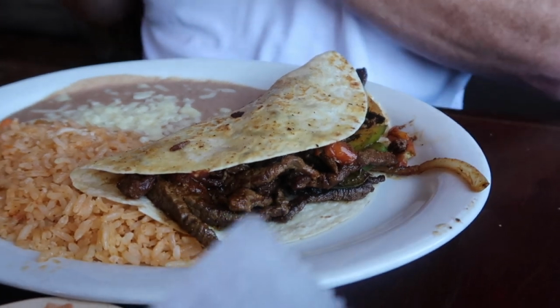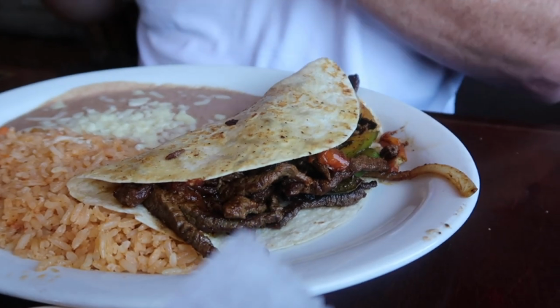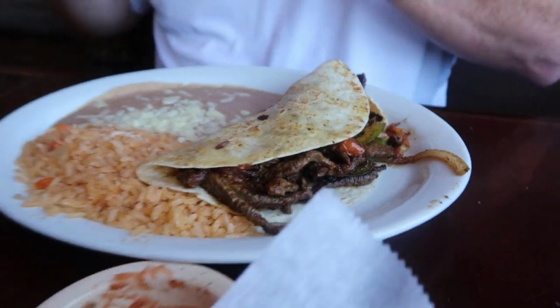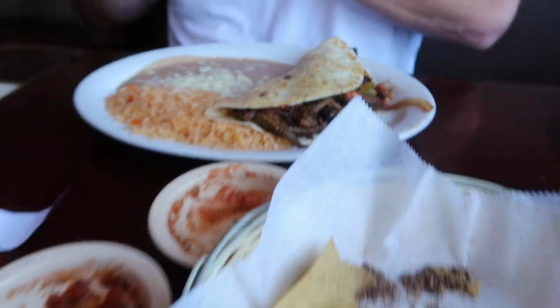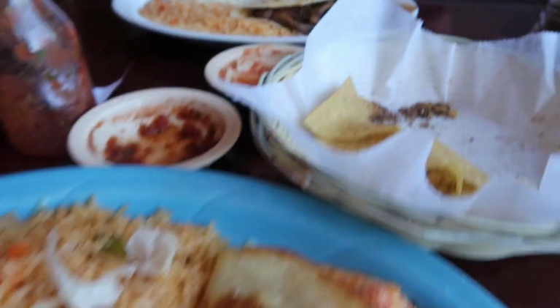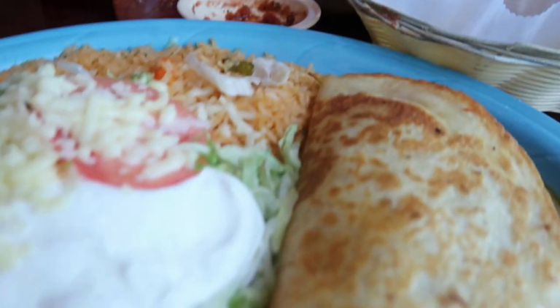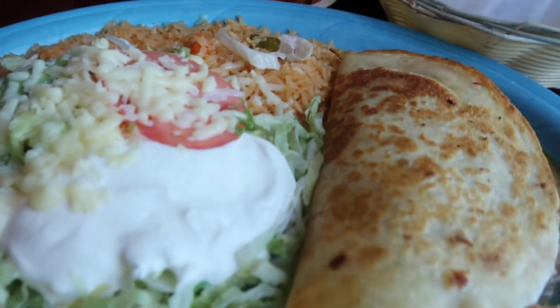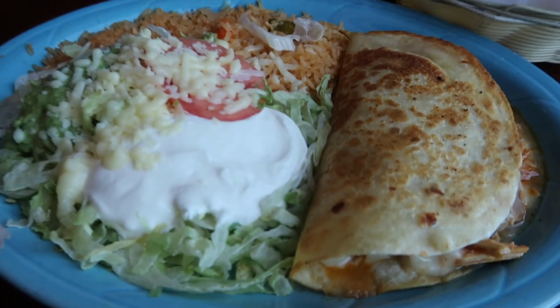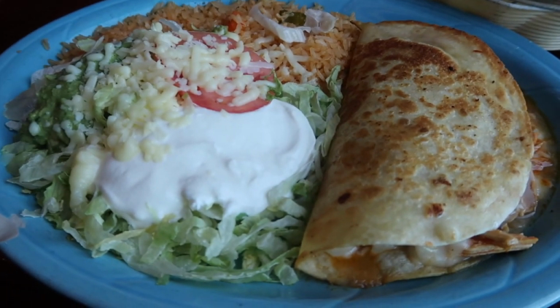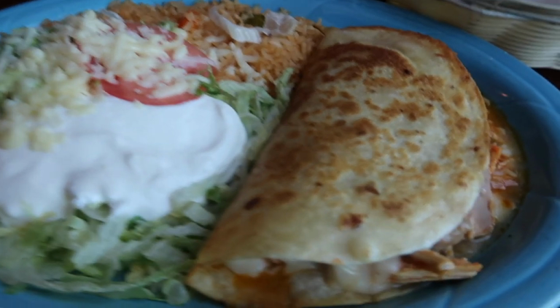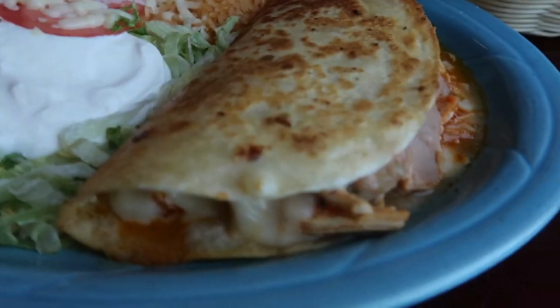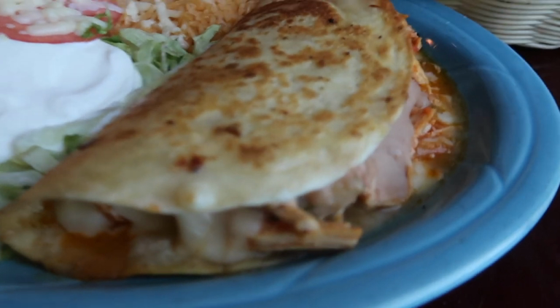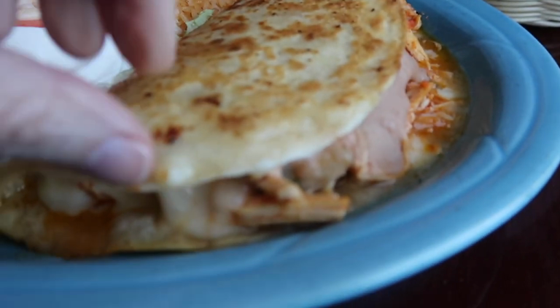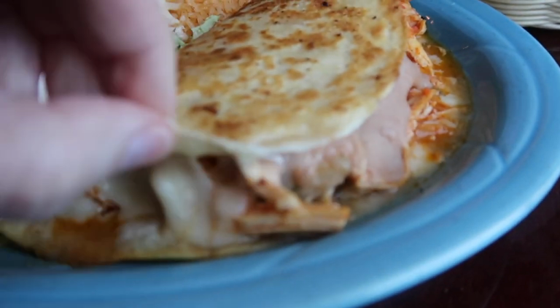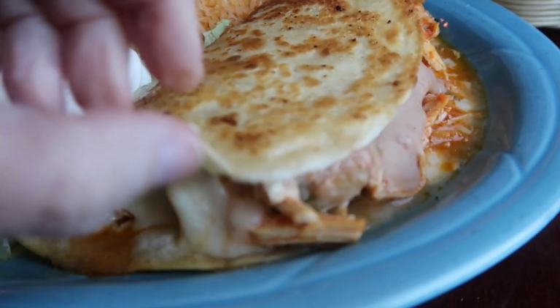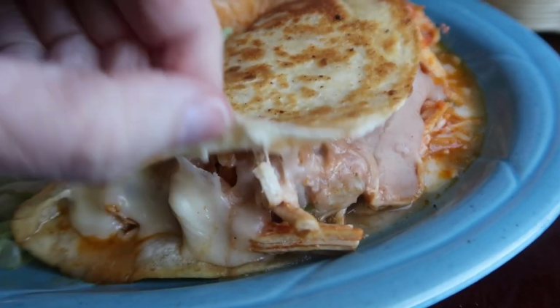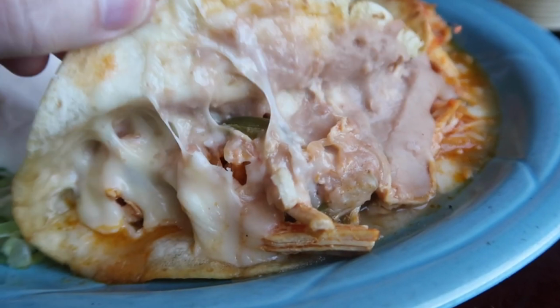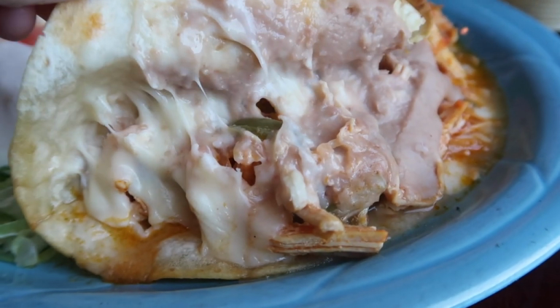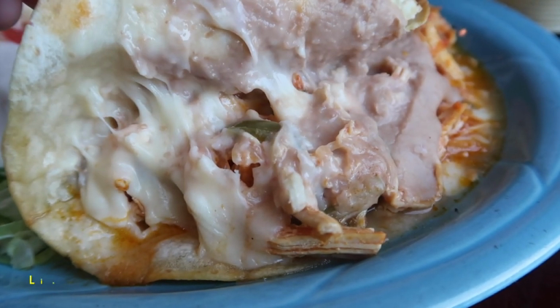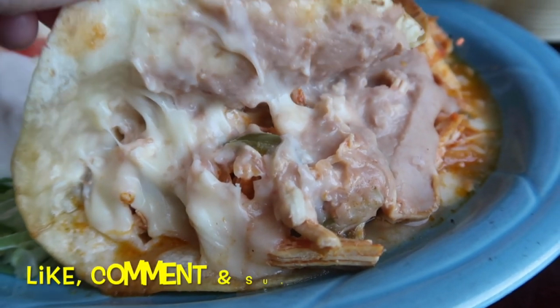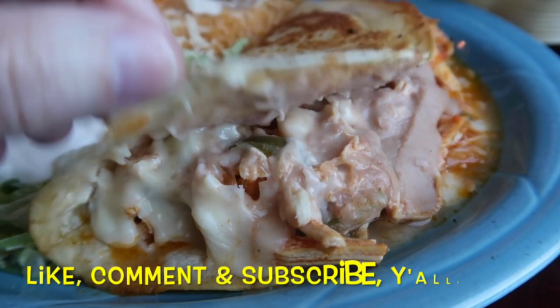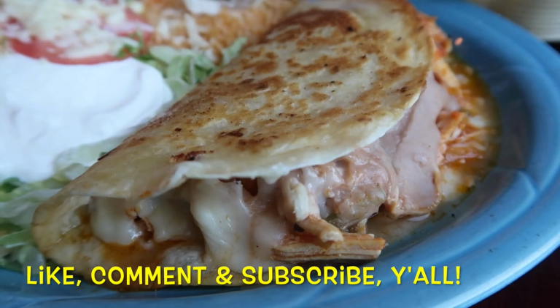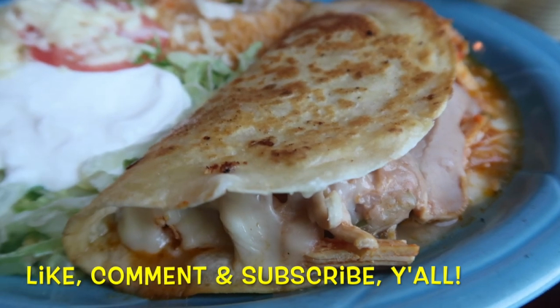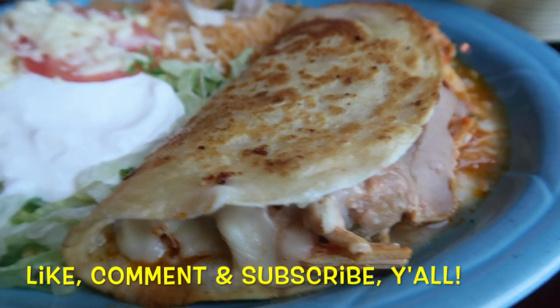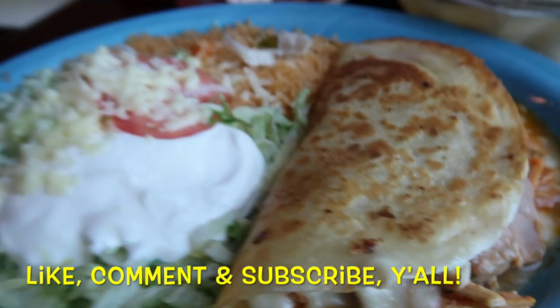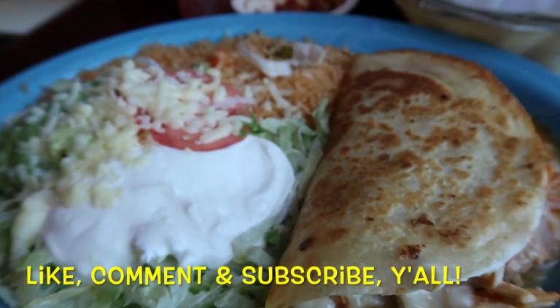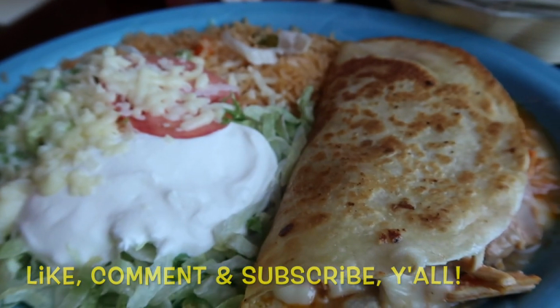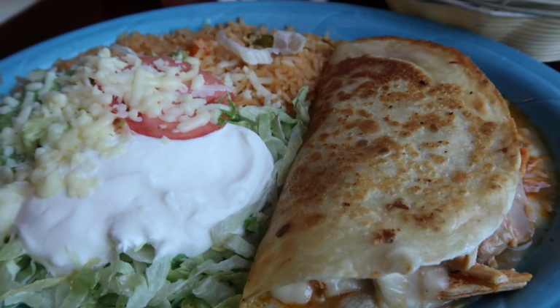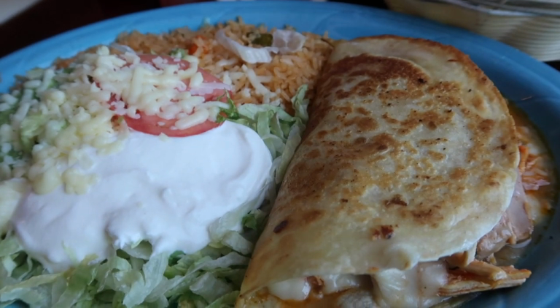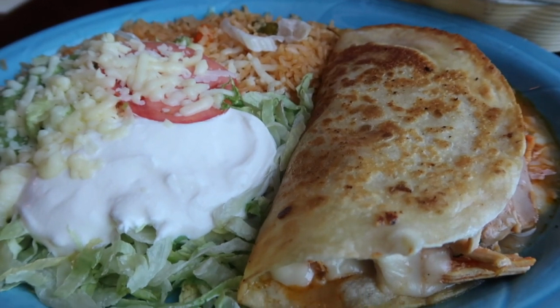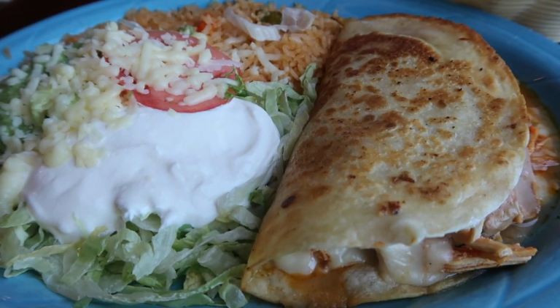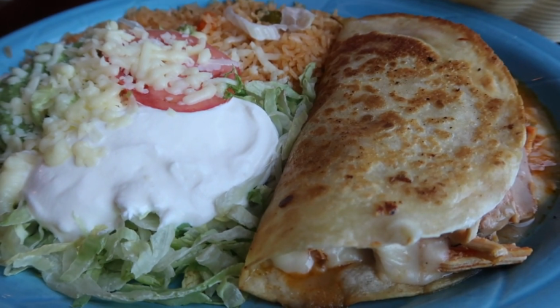That is going to wrap up this week's 'What's for Dinner.' Thanks so much for stopping by our channel, Let's Cook Y'all. Hope you'll like, comment, and subscribe if you haven't already. Have a wonderful and truly blessed day, y'all, and happy Easter!